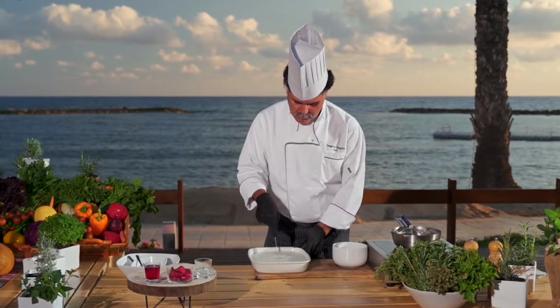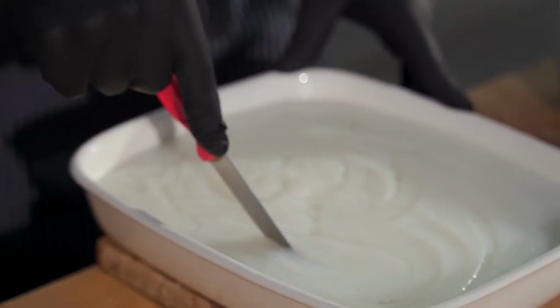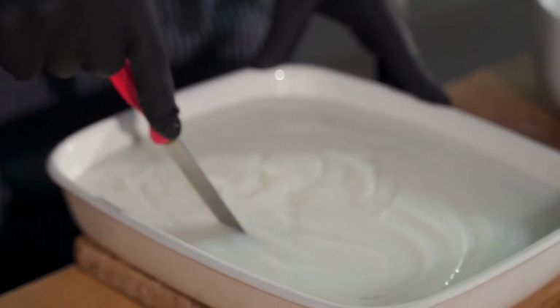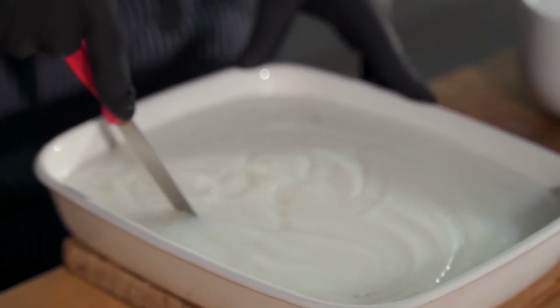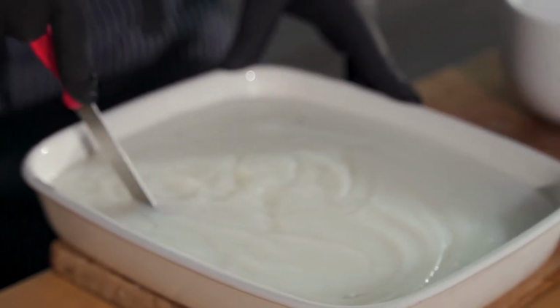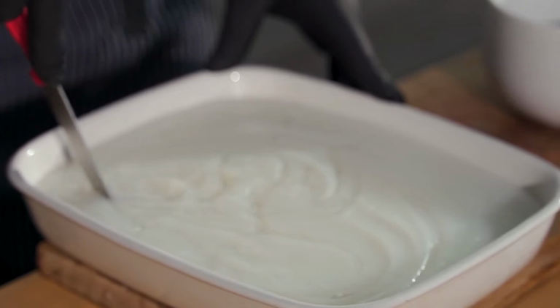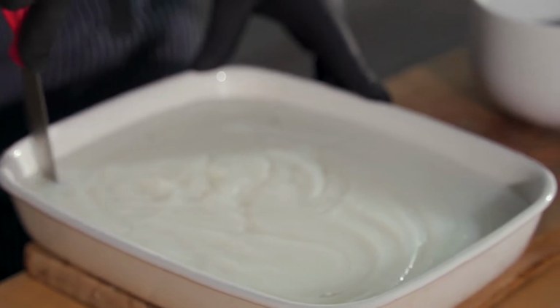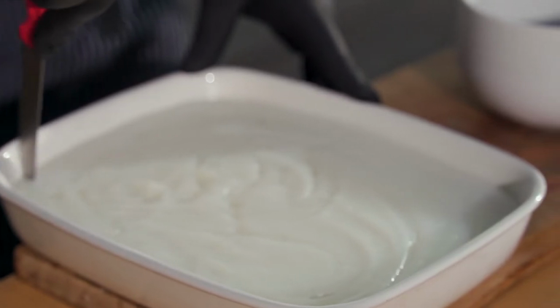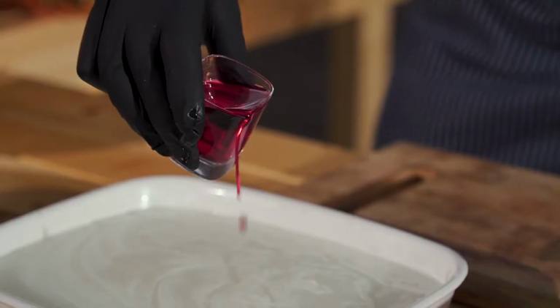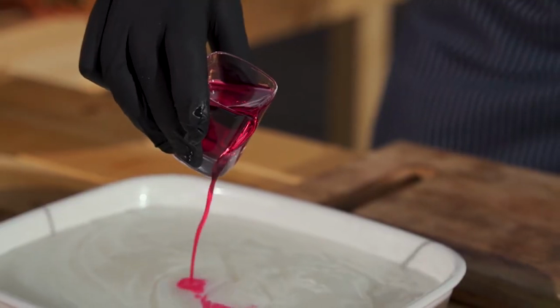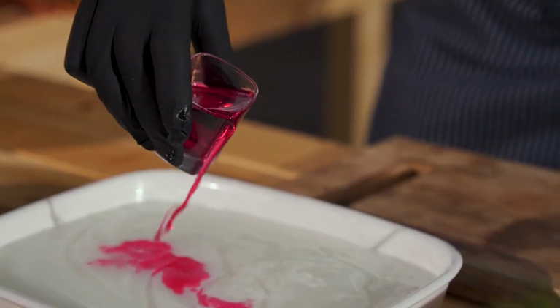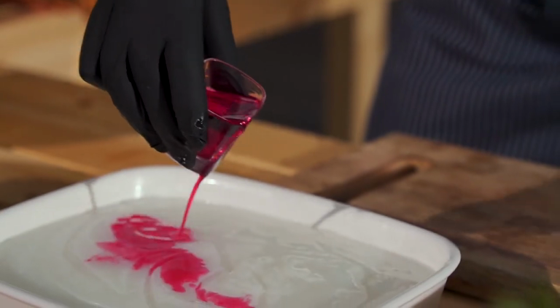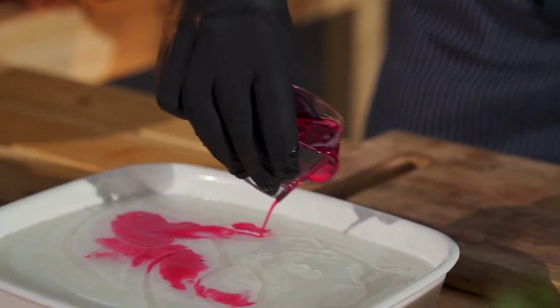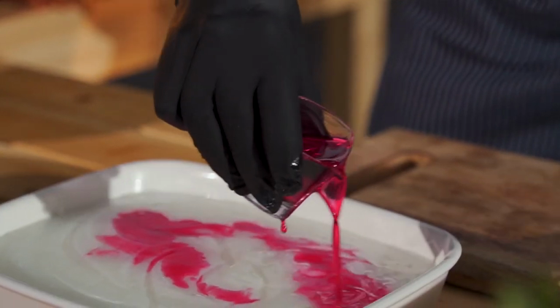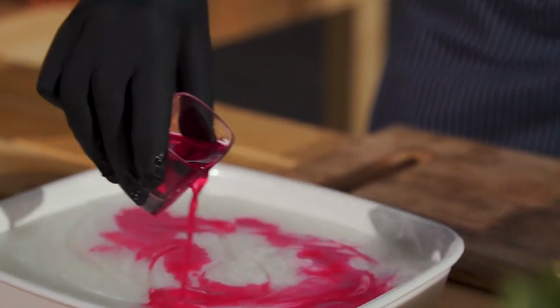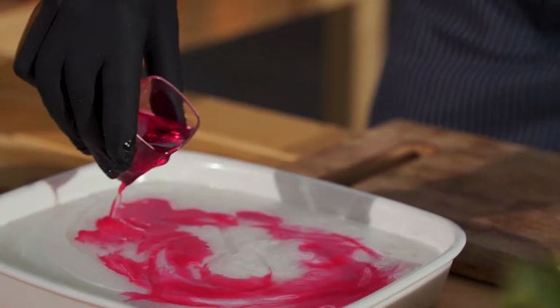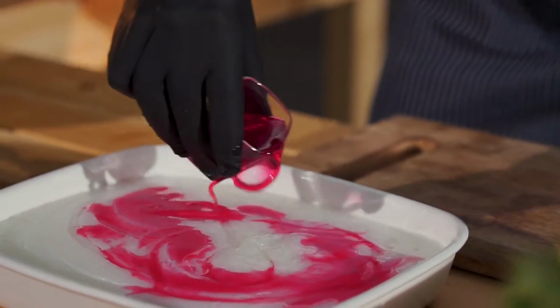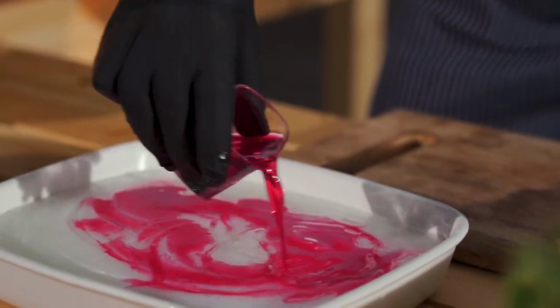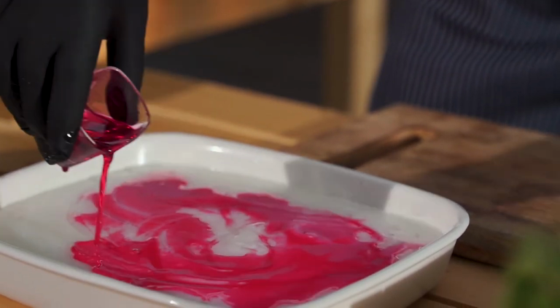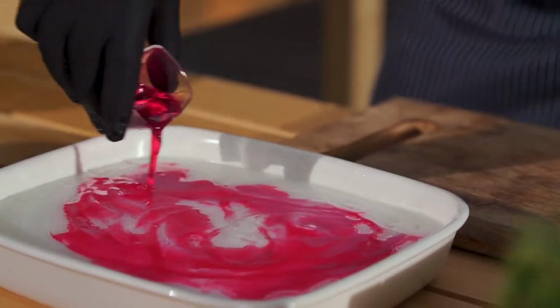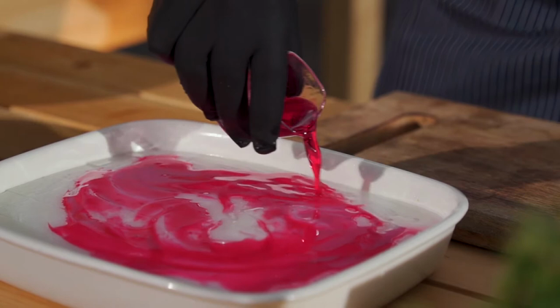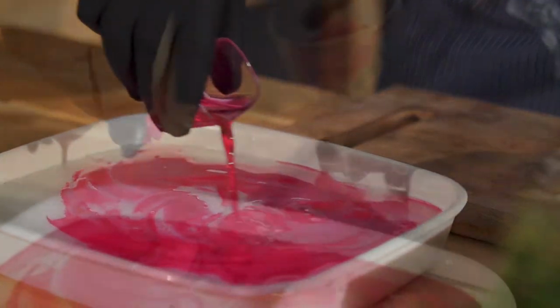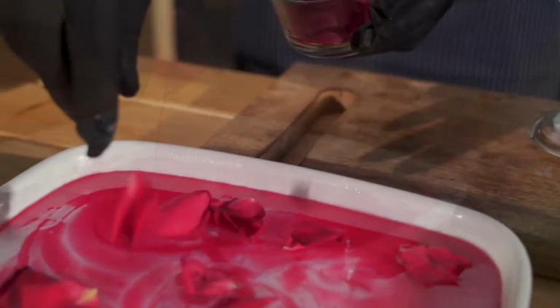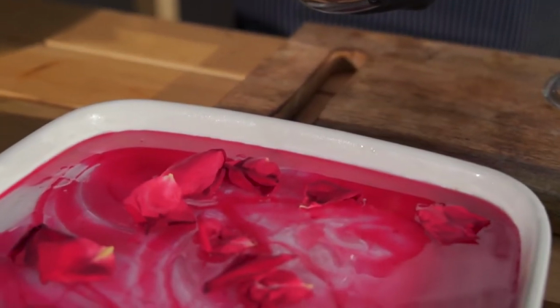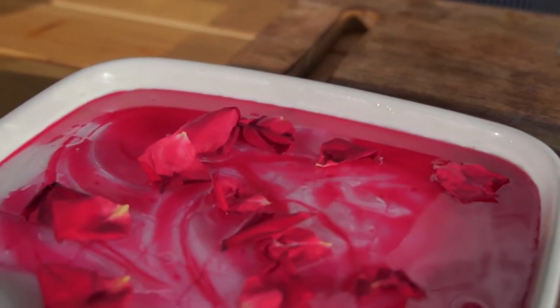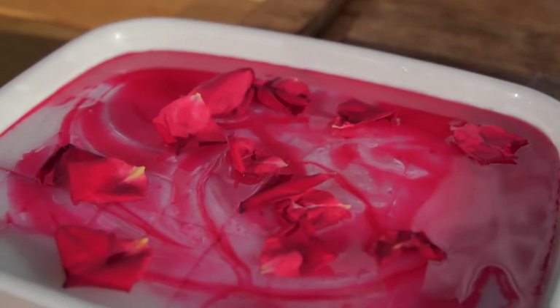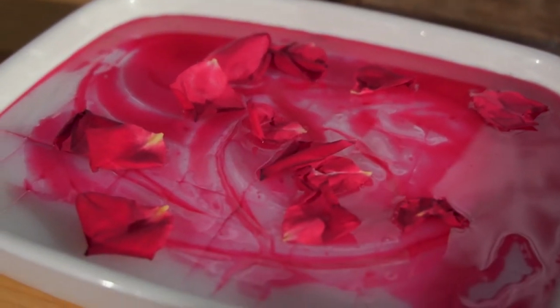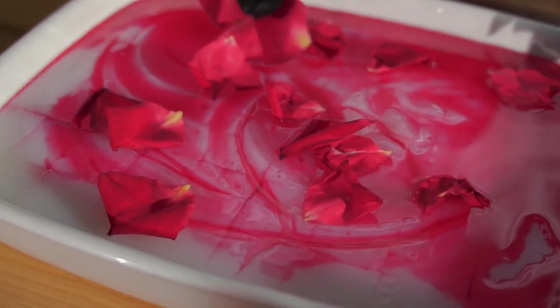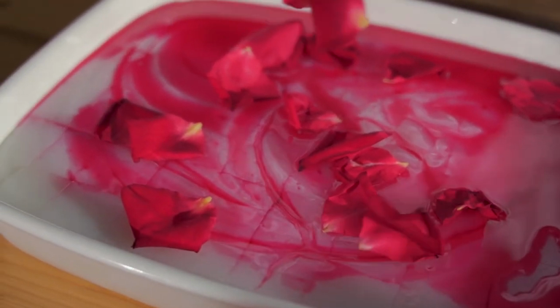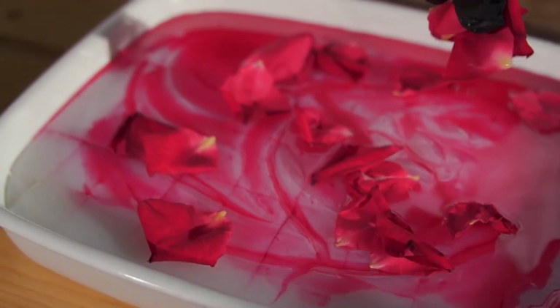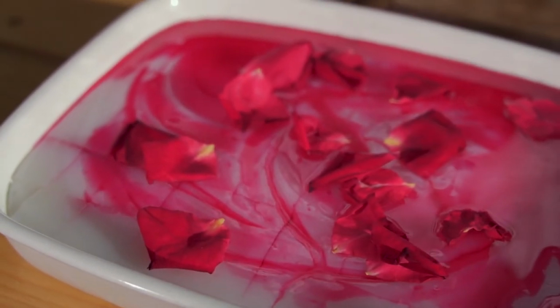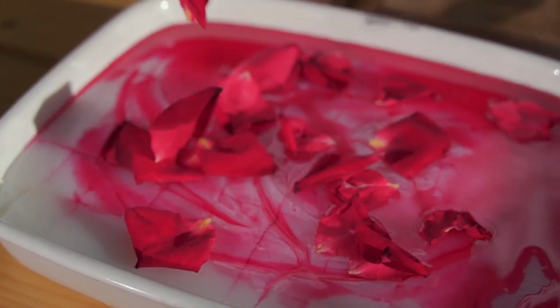Once chilled, cut the cream into squares and divide into small shallow plates or small cups. Serve by pouring a little water into each dish and top with rose water and rose cordial.